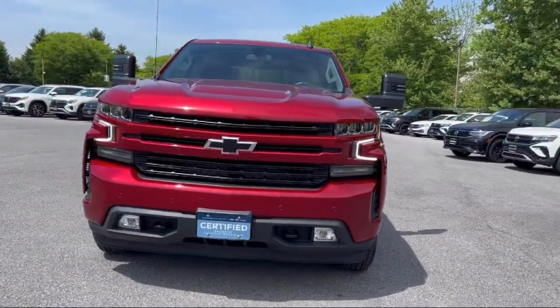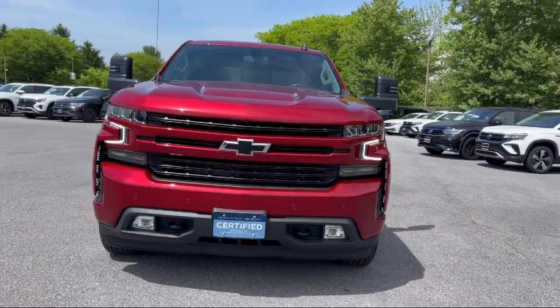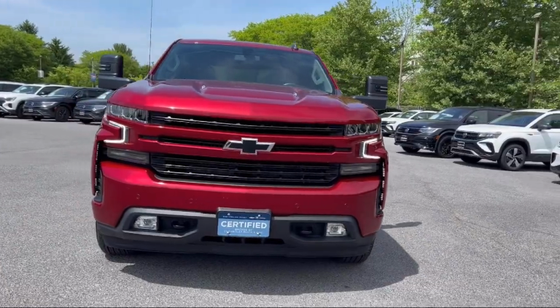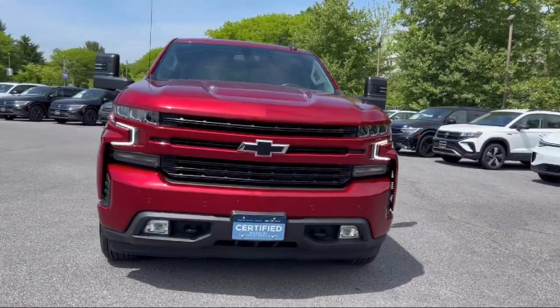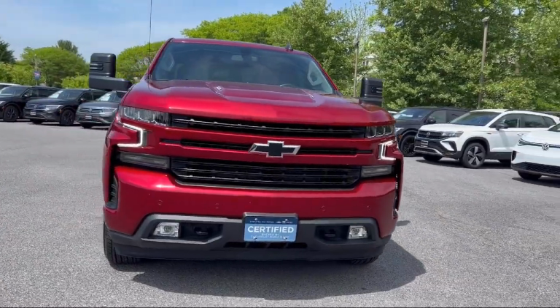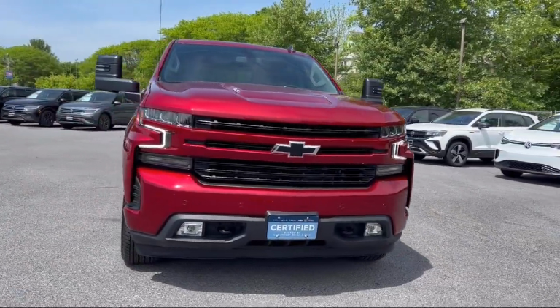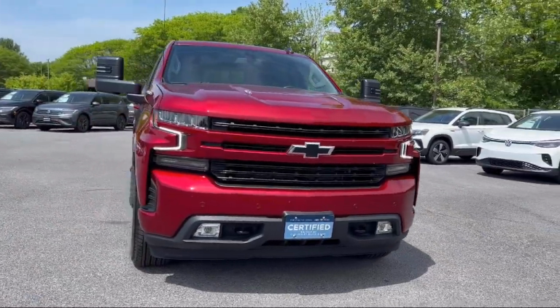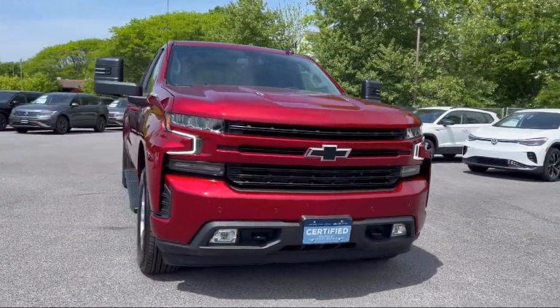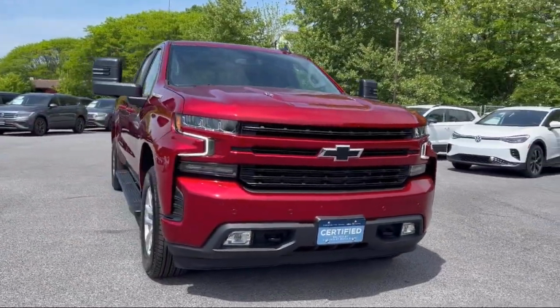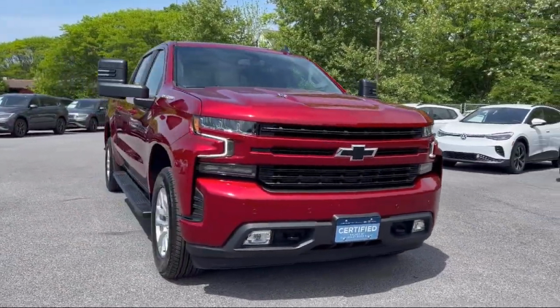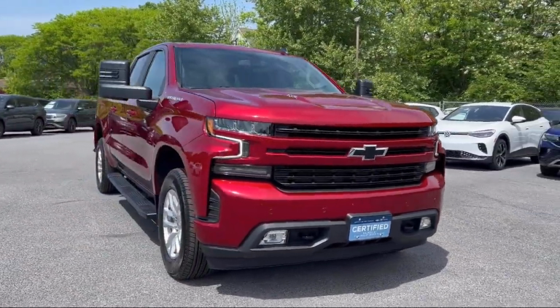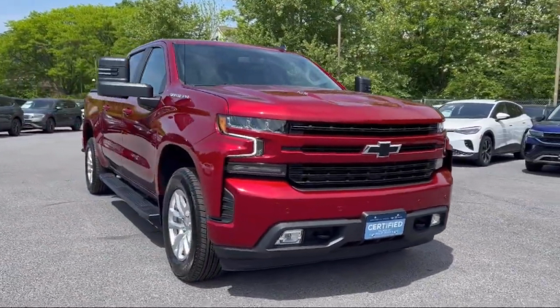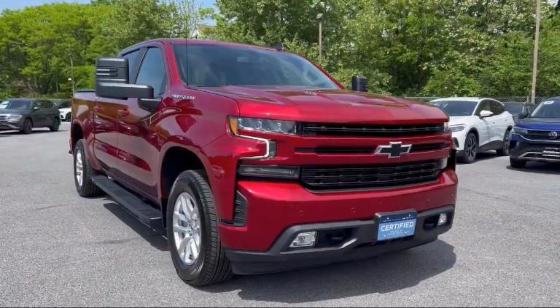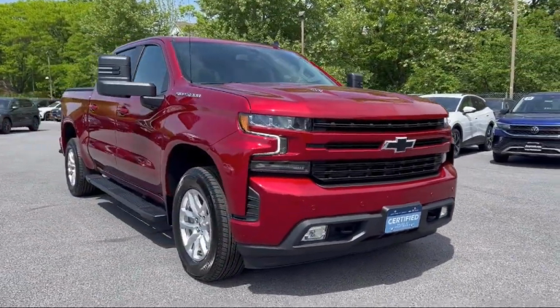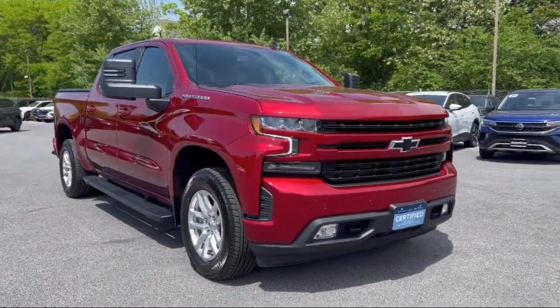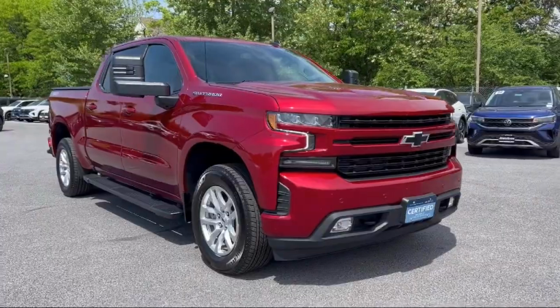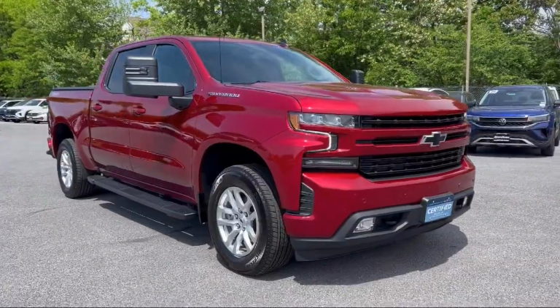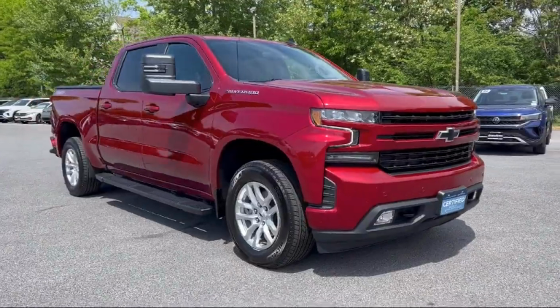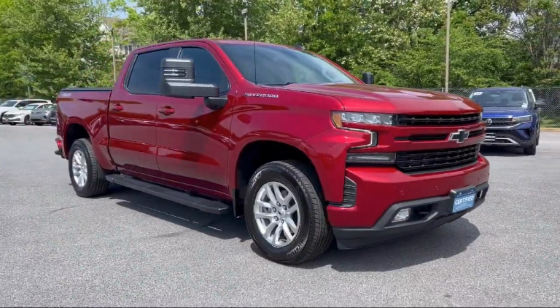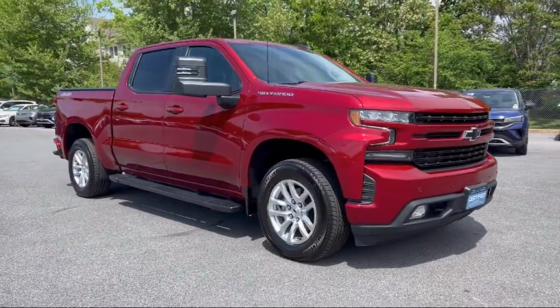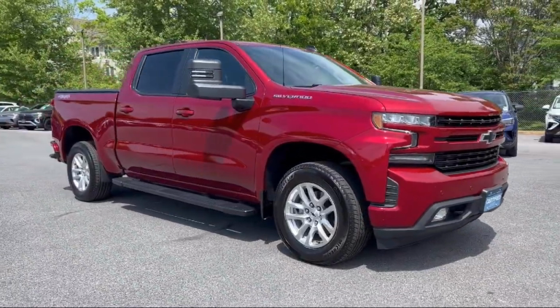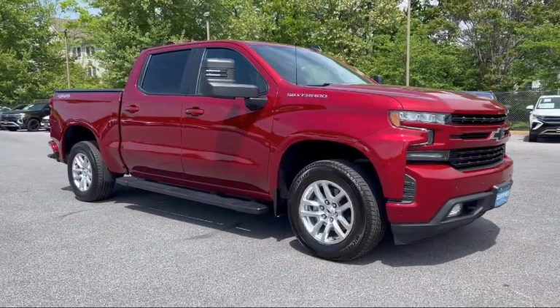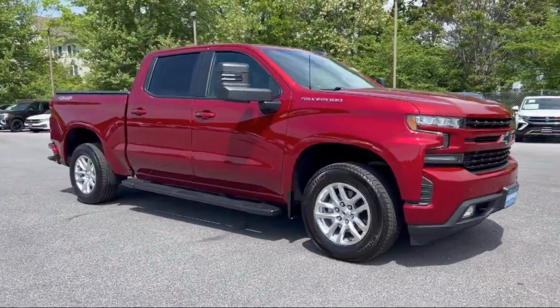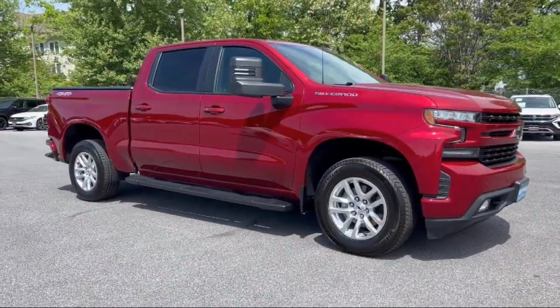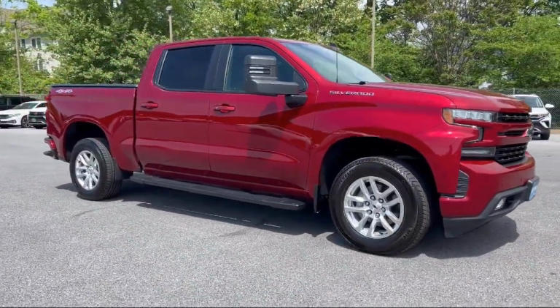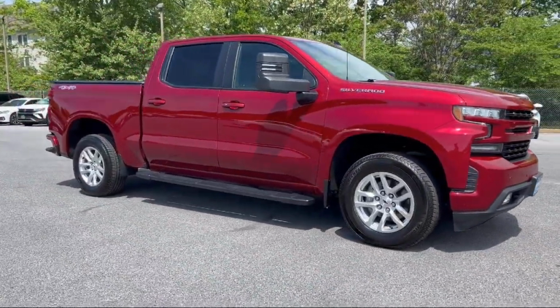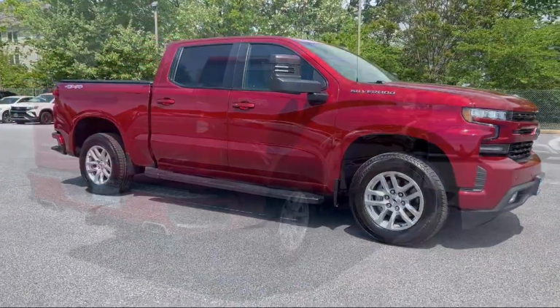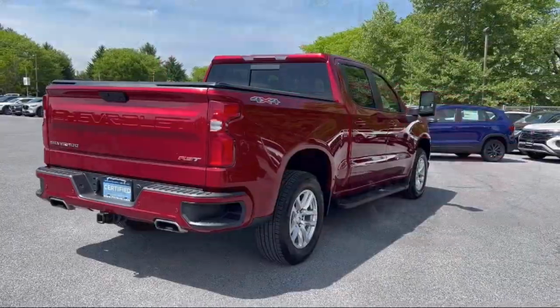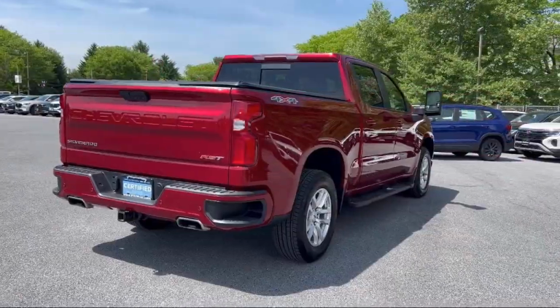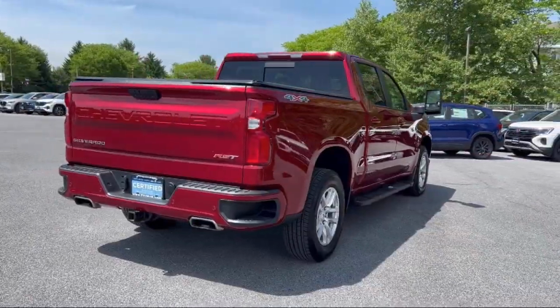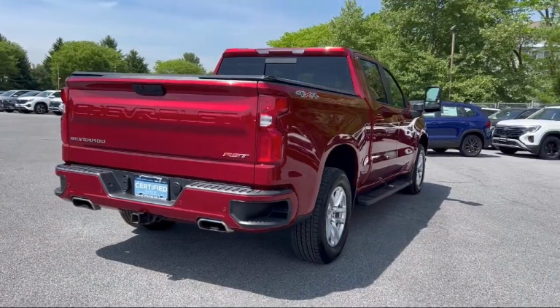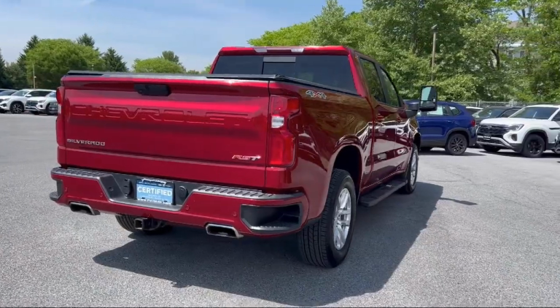It comes equipped with Push Button Start, USB Auxiliary Audio Input, Wireless Bluetooth, Data Link, In-Dash Rear View Monitor, Front Air Conditioning, and Automatic Climate Control.